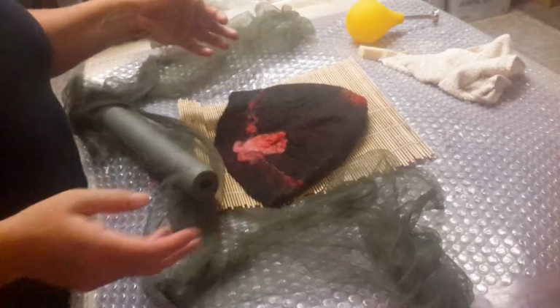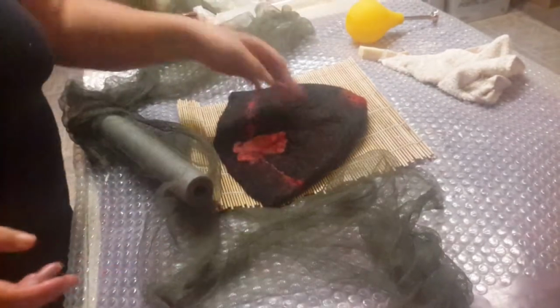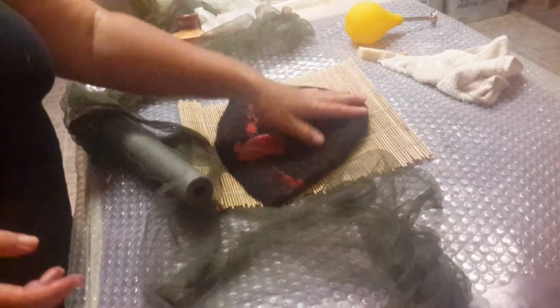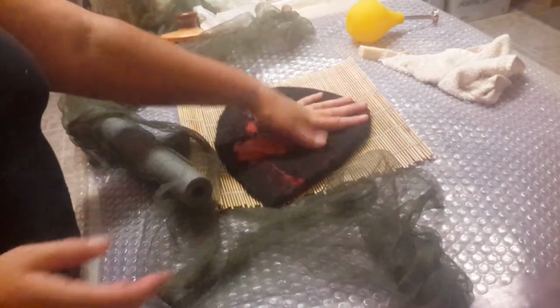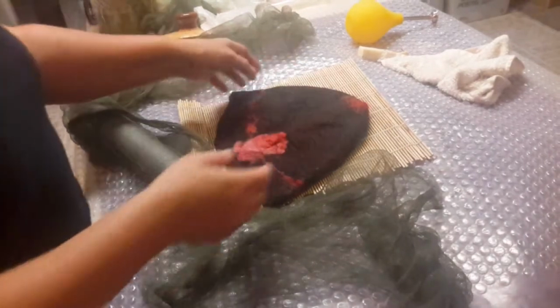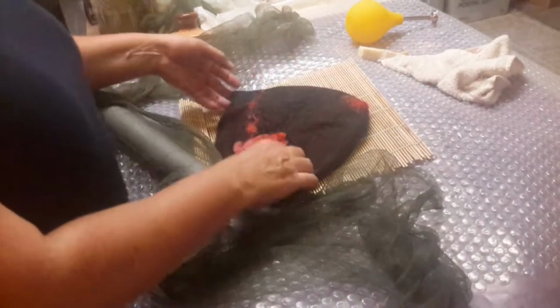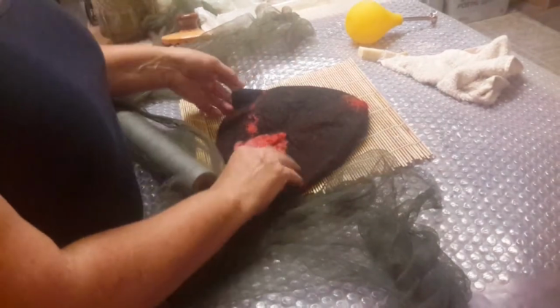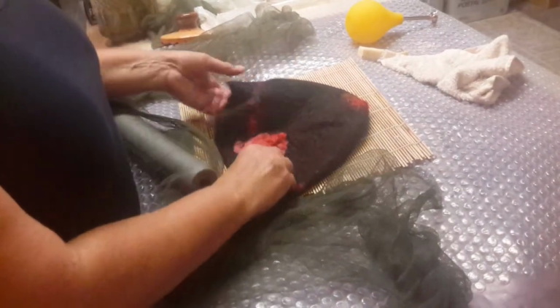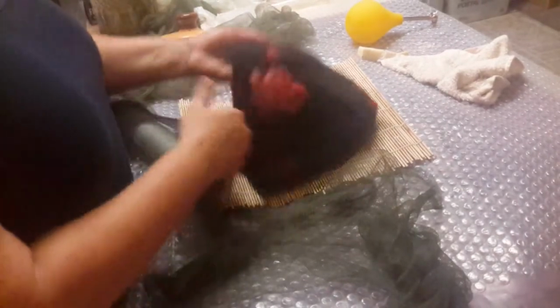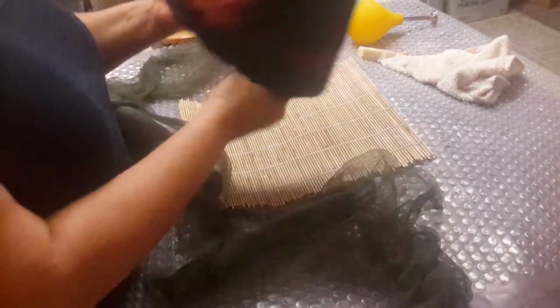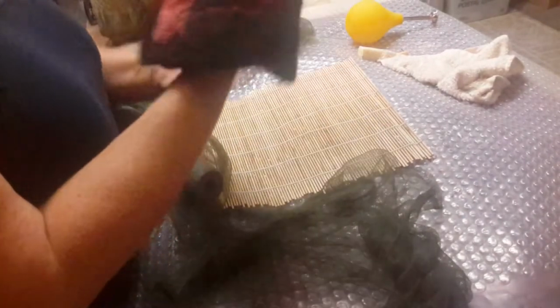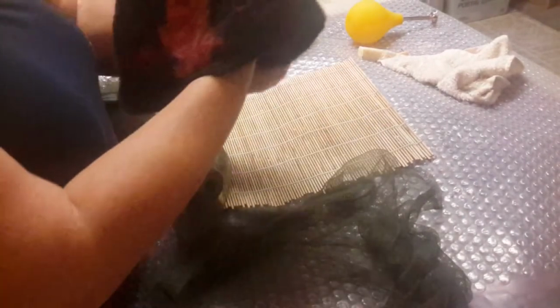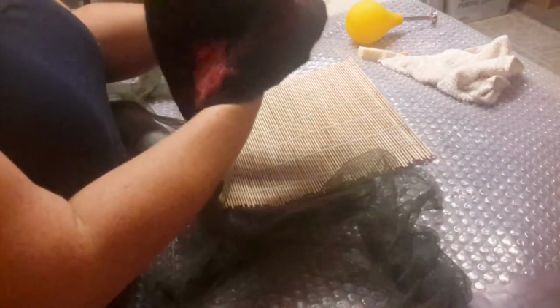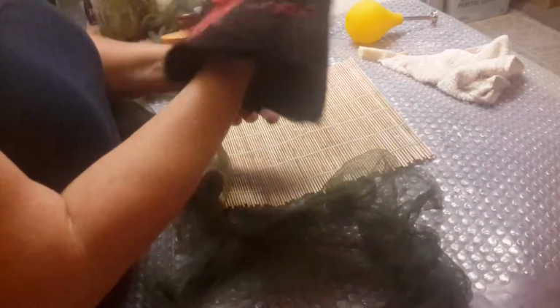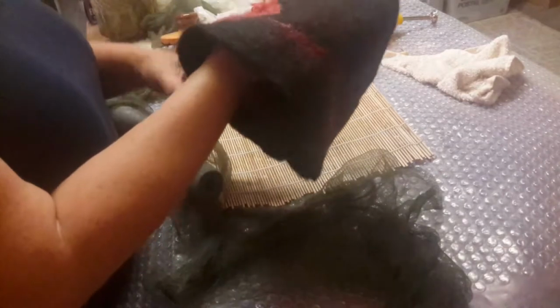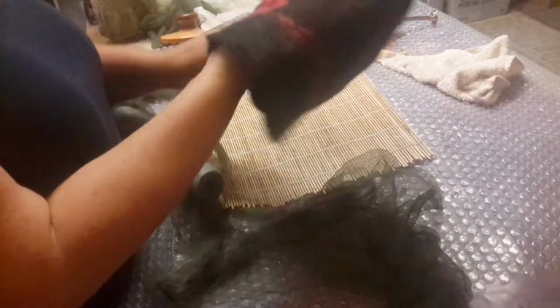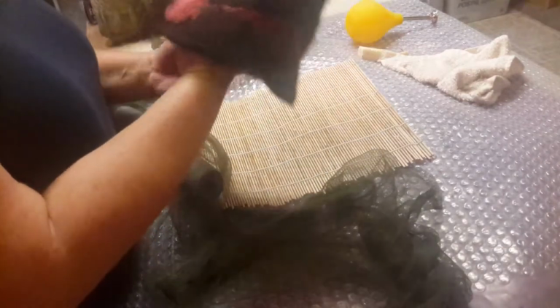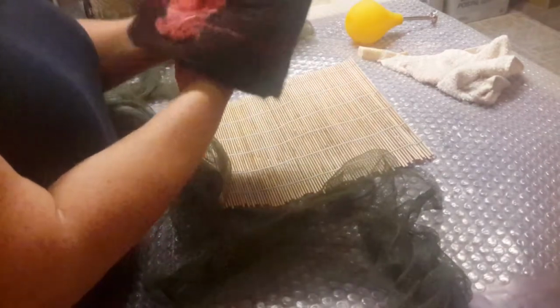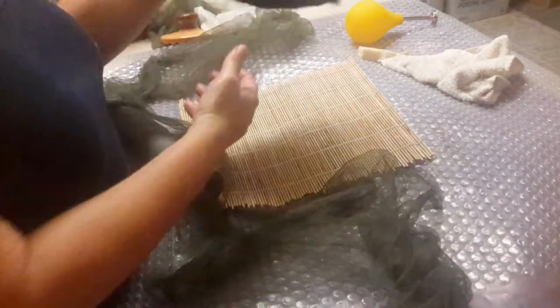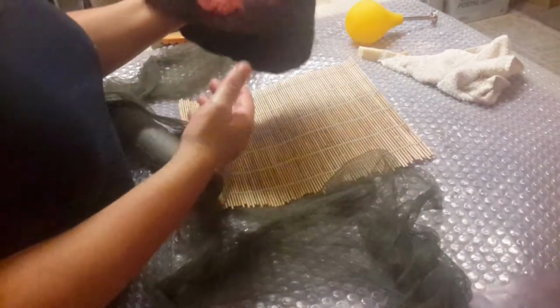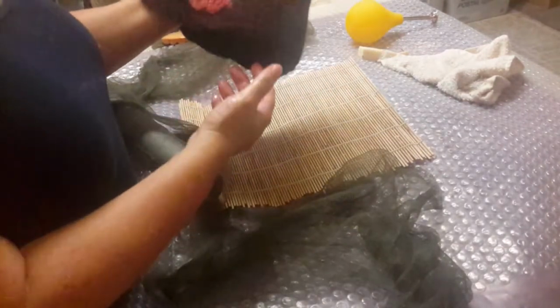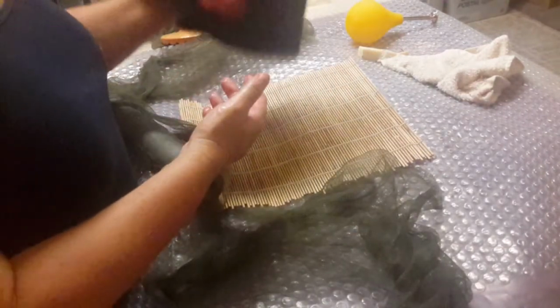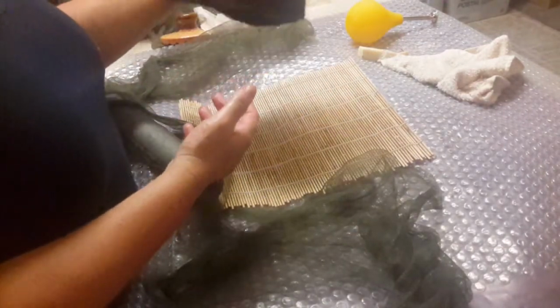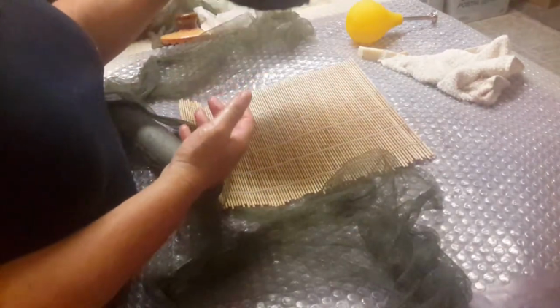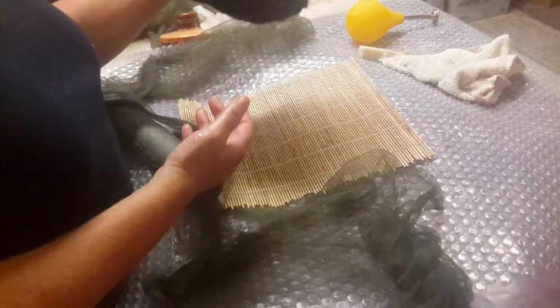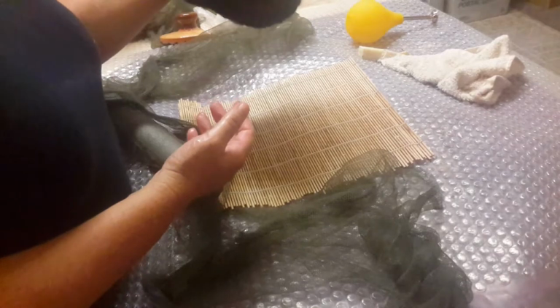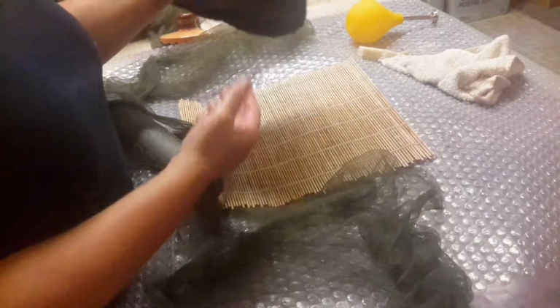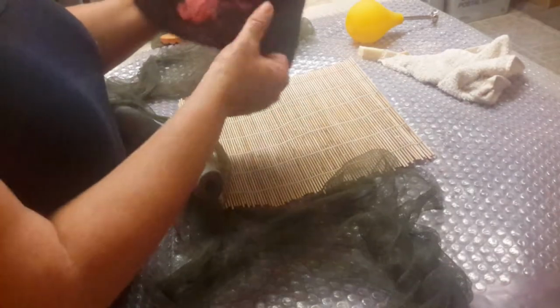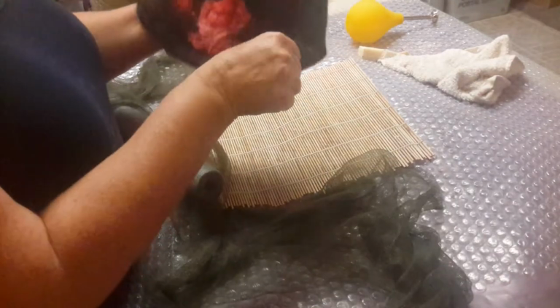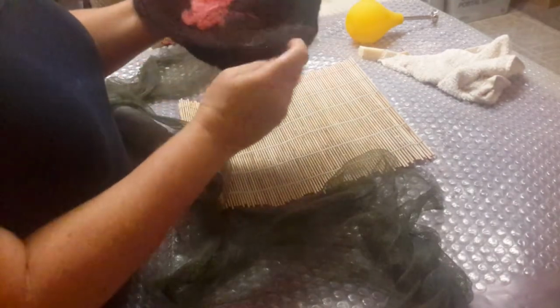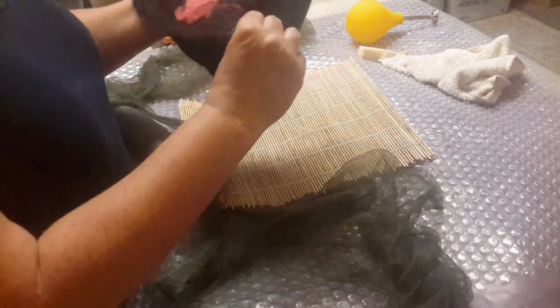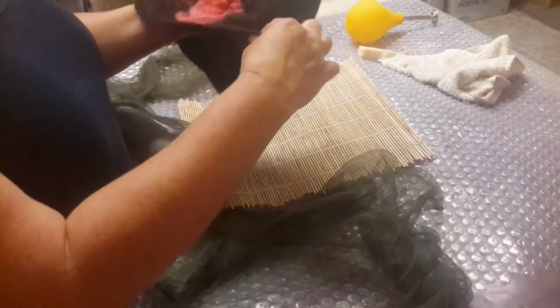Then I'll put it on a form and let it dry however you want it shaped. I'll show you the form in a little bit. If you want it to dry flat that's fine, or if you want a little lip coming up, that's fine too.